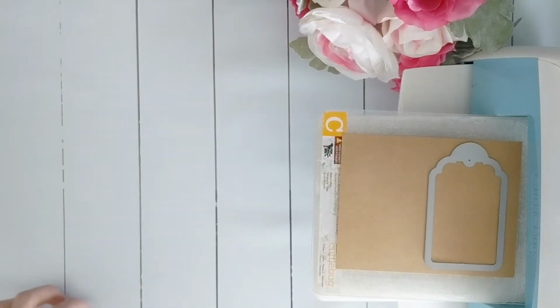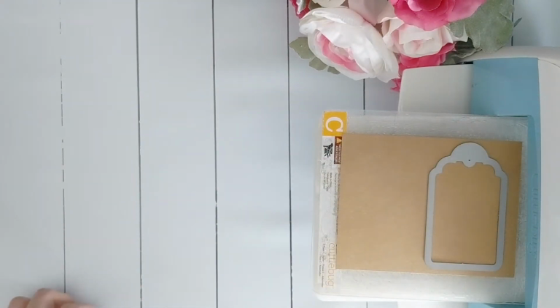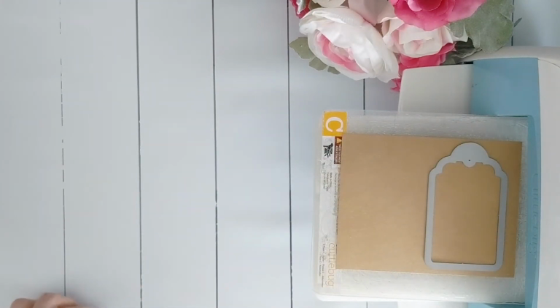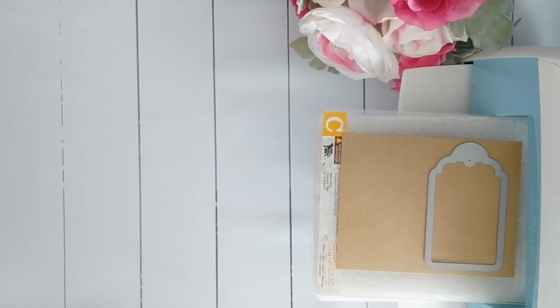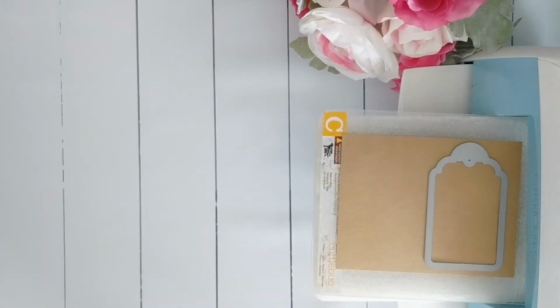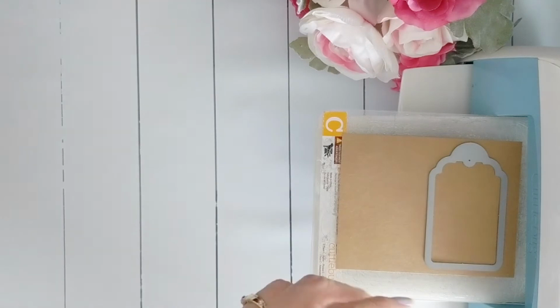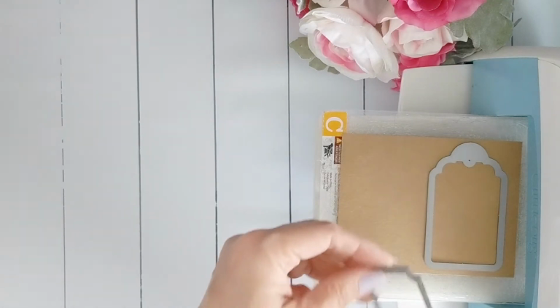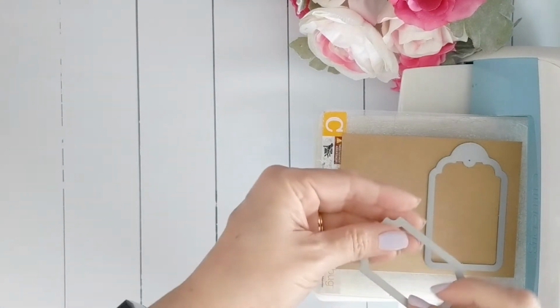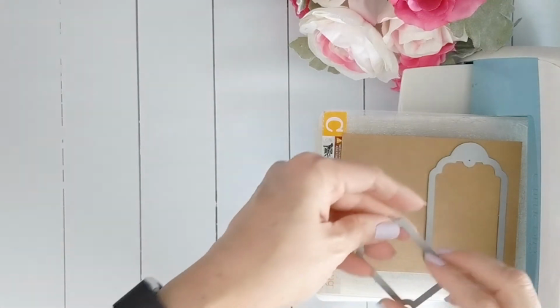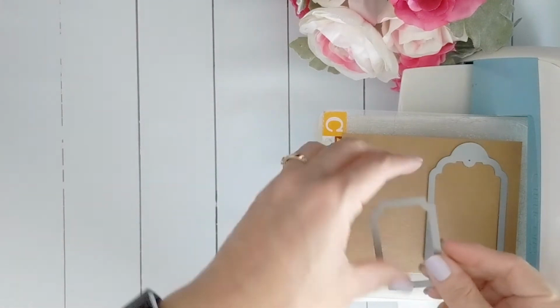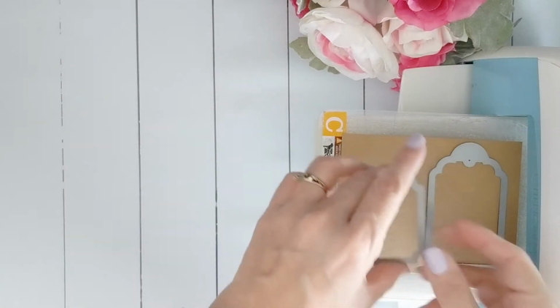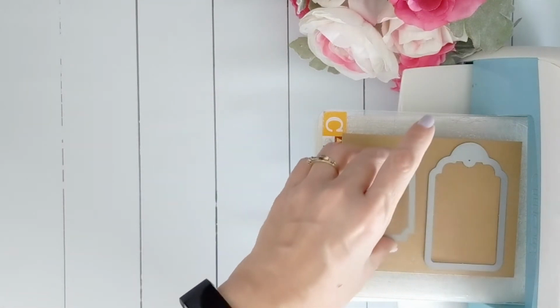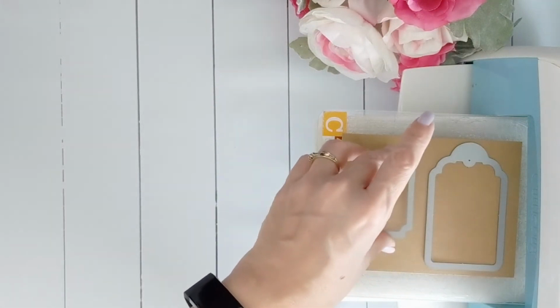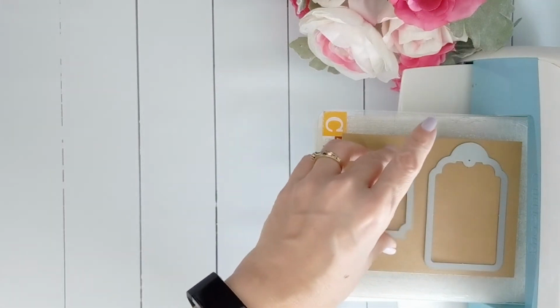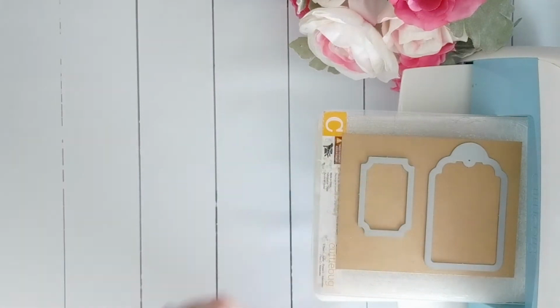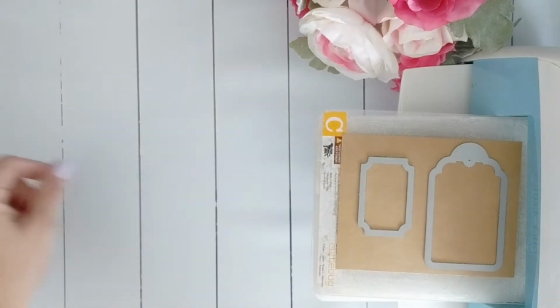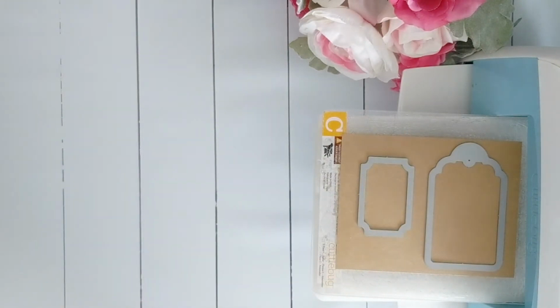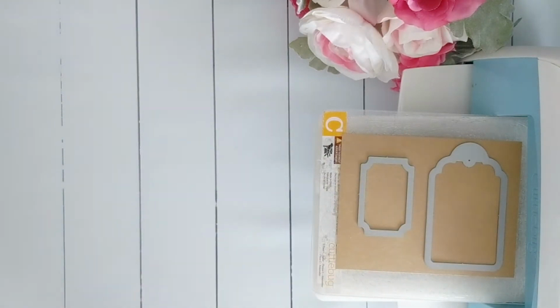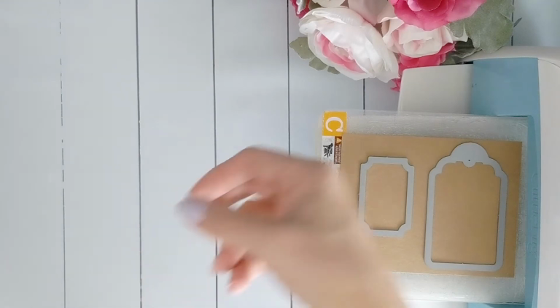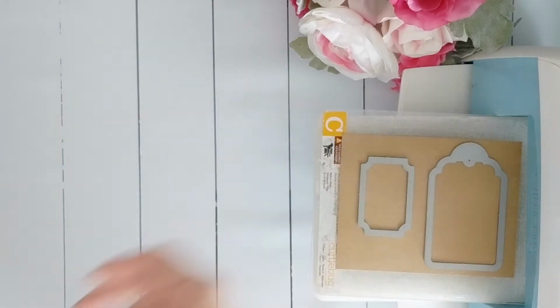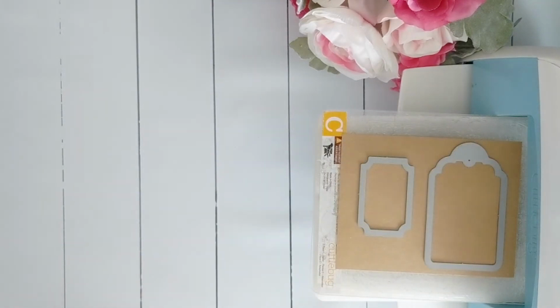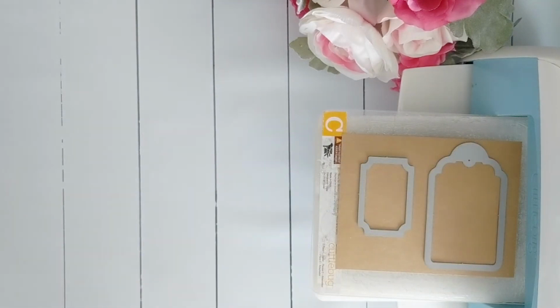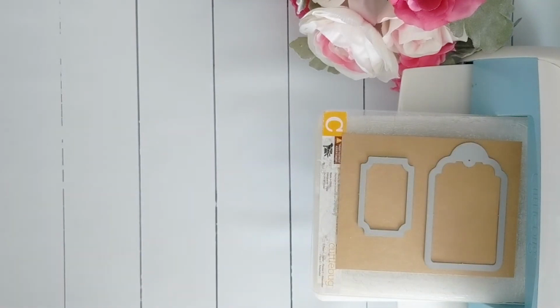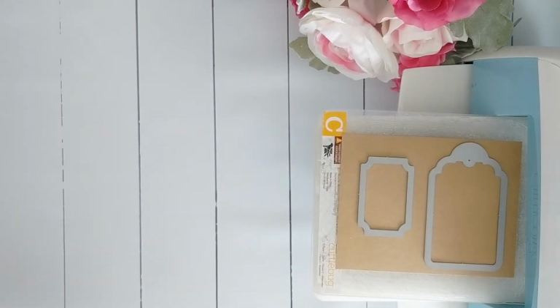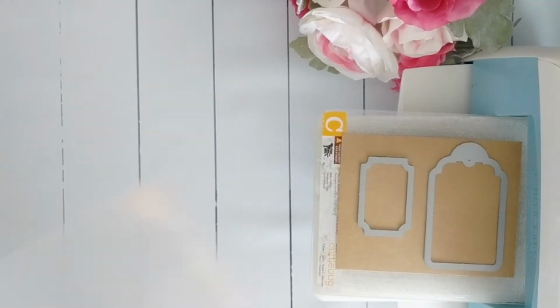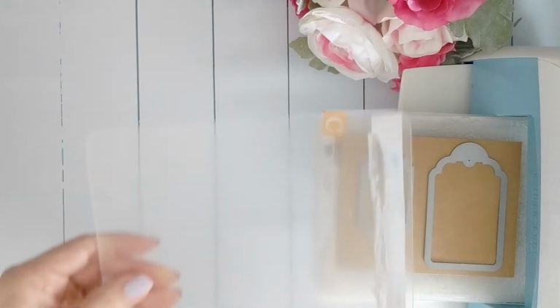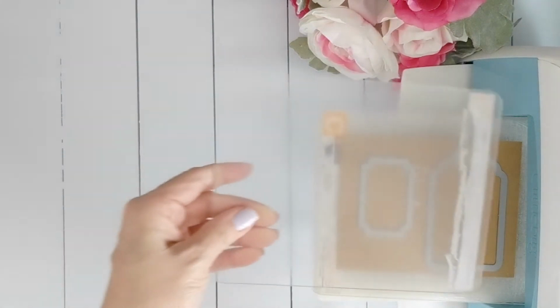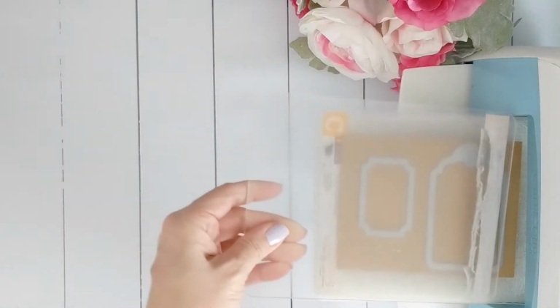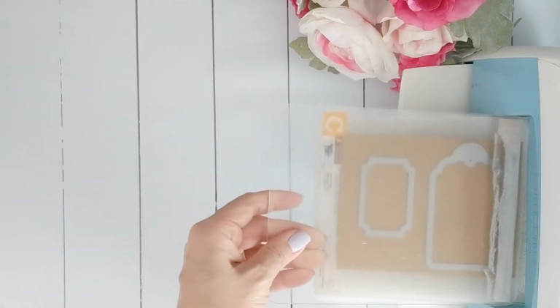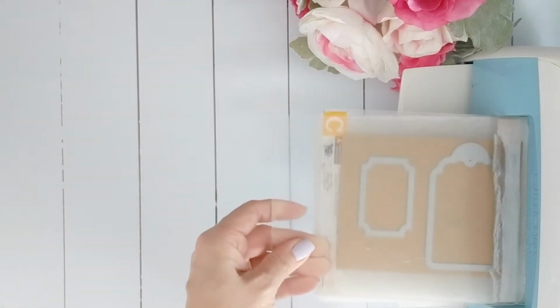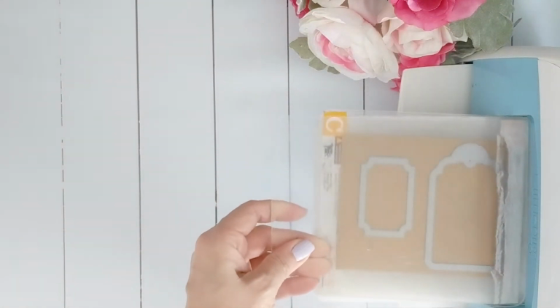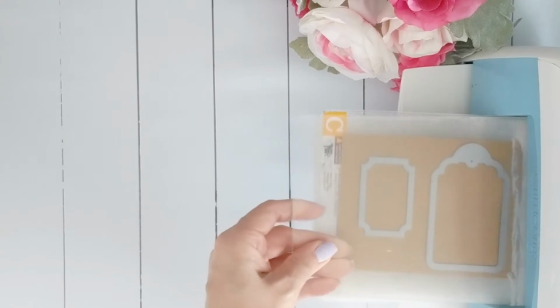The neat thing about these dies is that the inside outside stitching allows you to use the refuse of your cut for the quilting technique or even as a frame. This set is great for making shaker cards since they are perfectly nested.